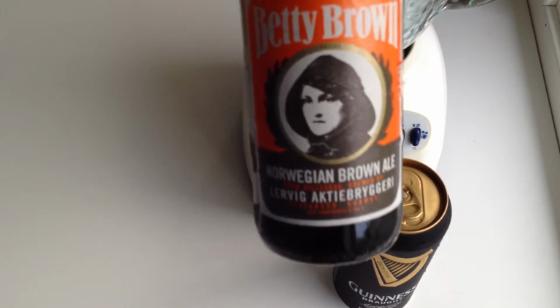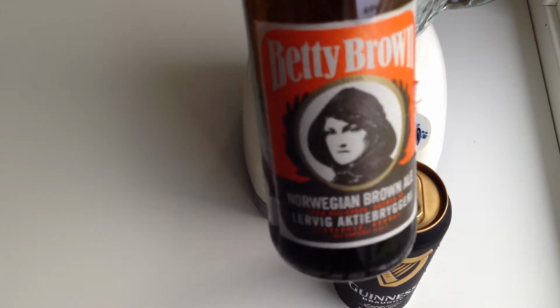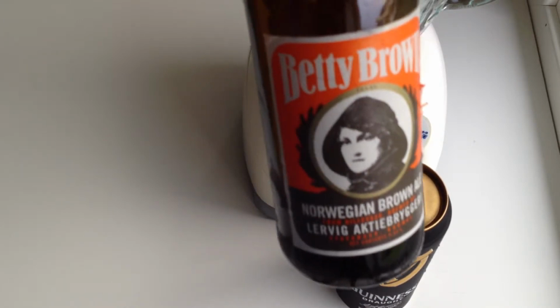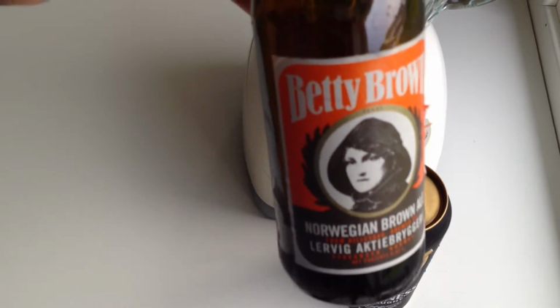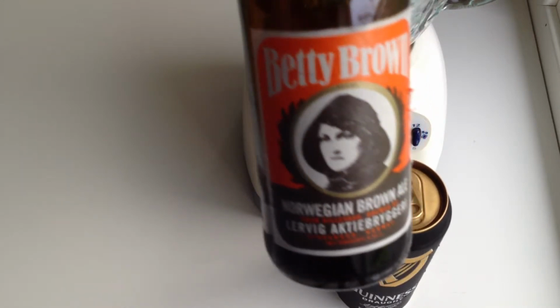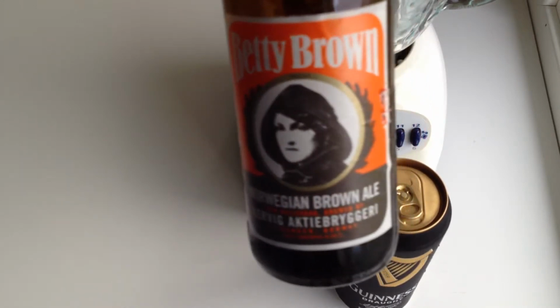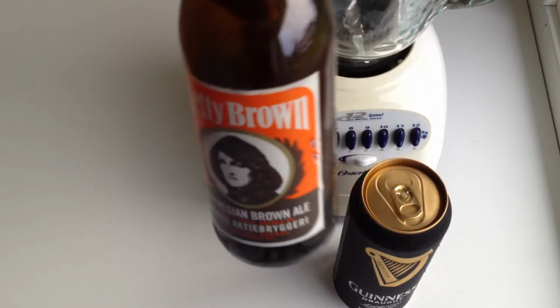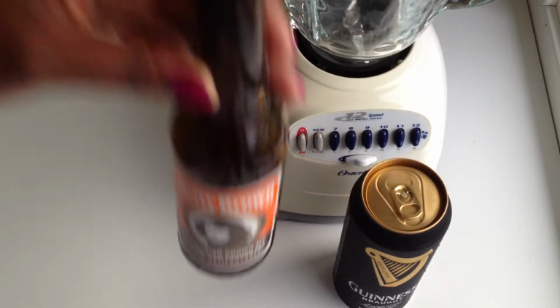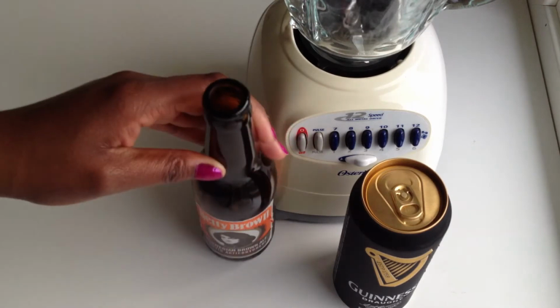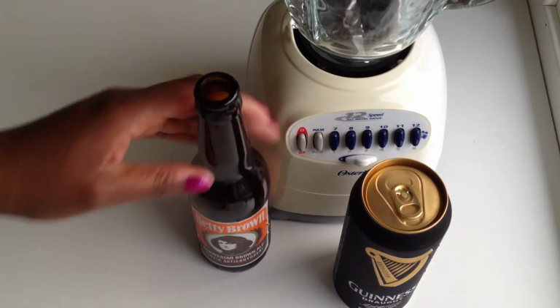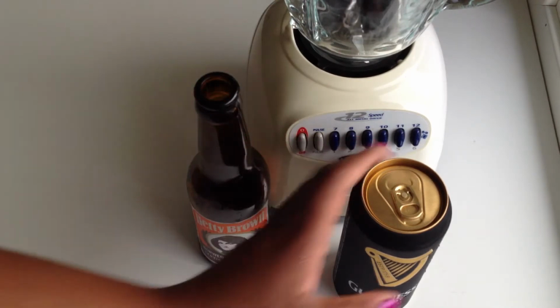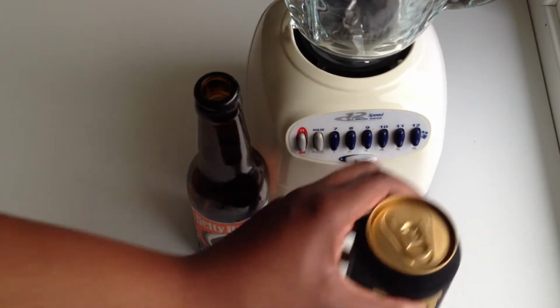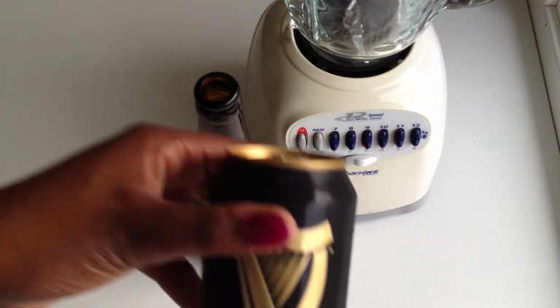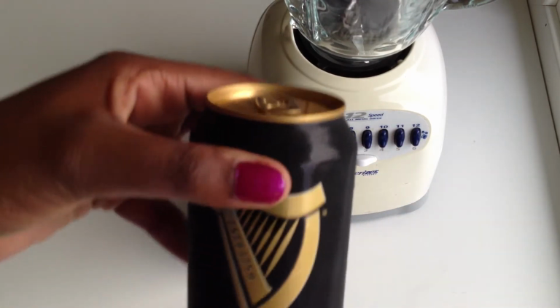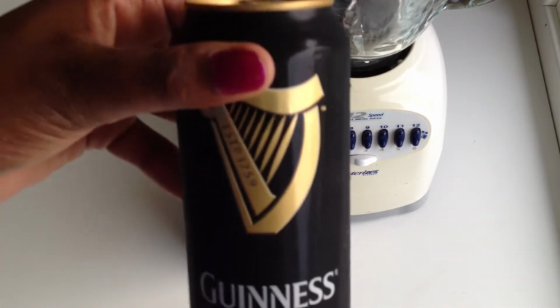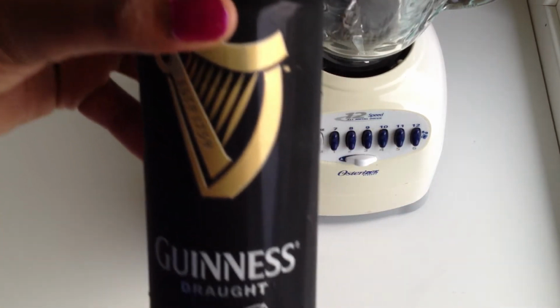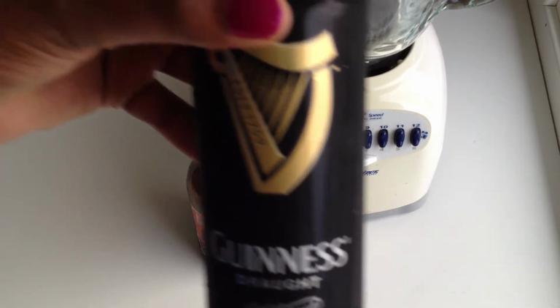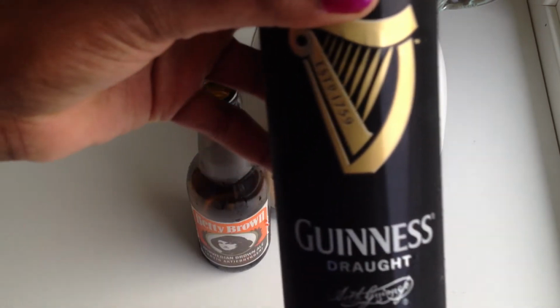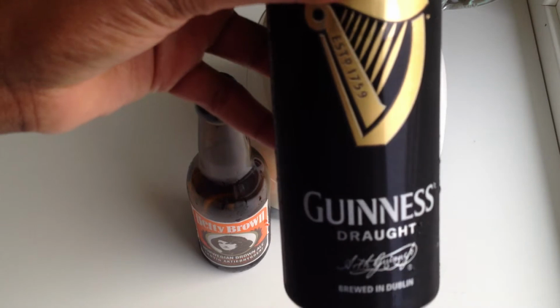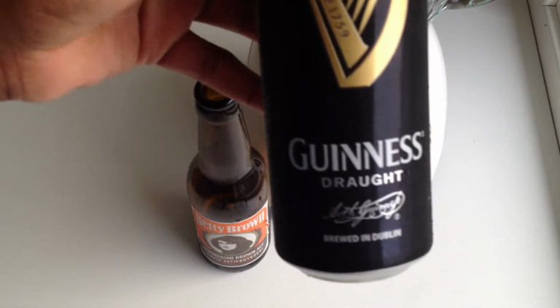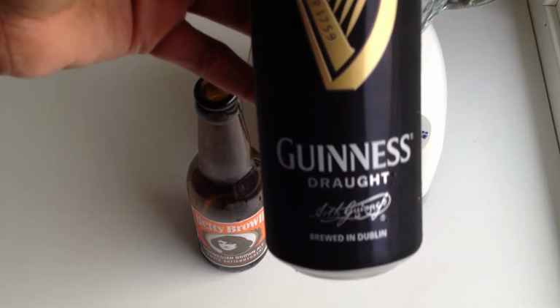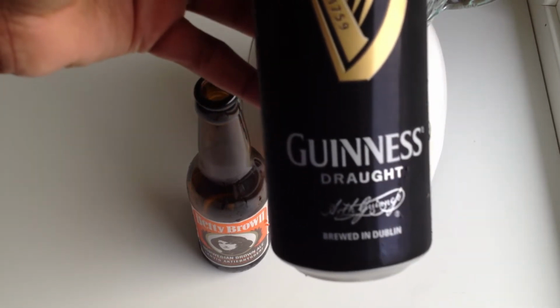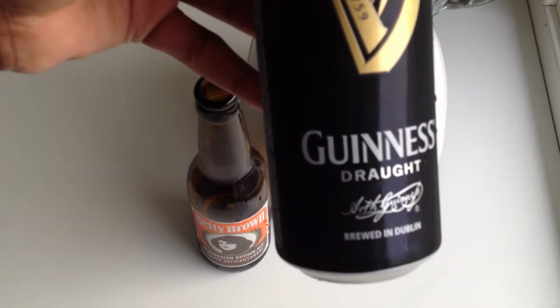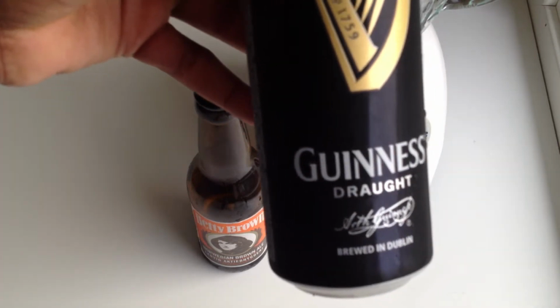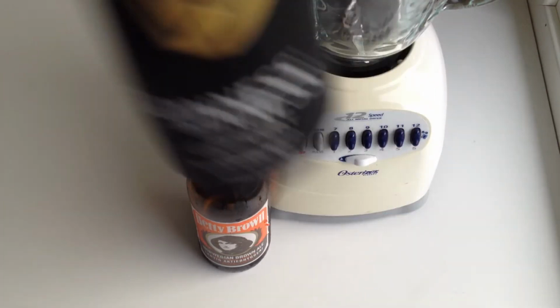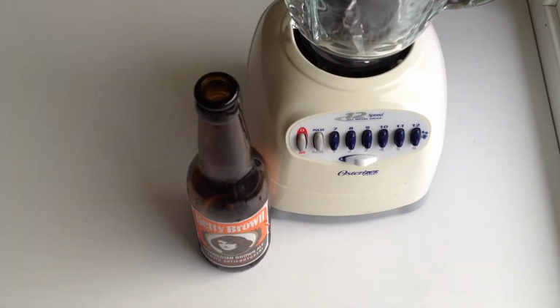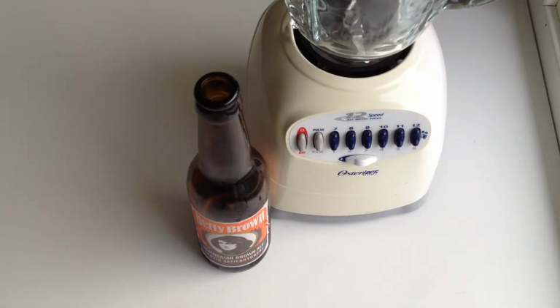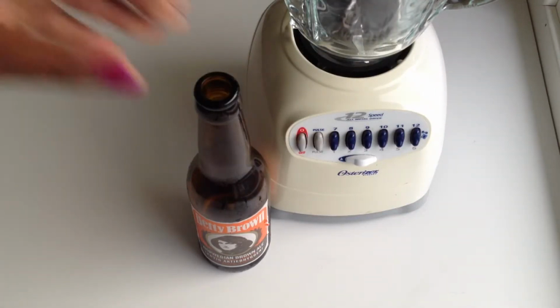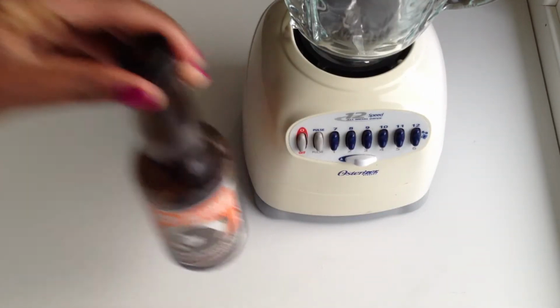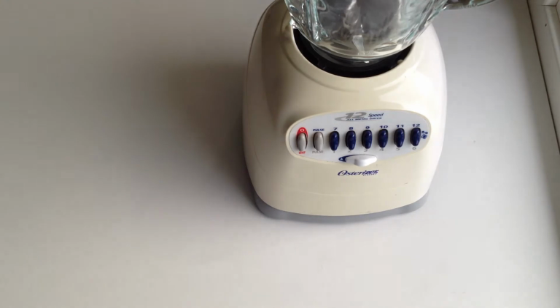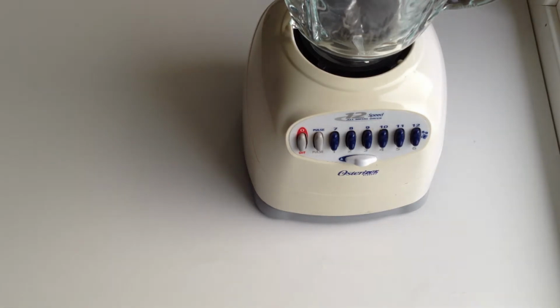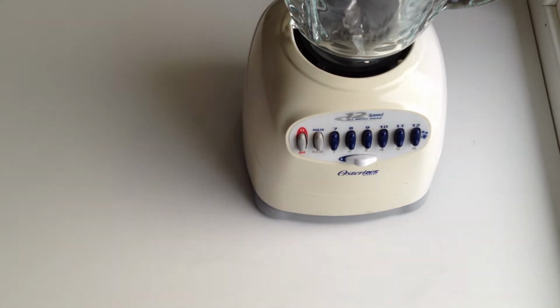So we're gonna make a beer milkshake using Betty Brown. If you don't have Betty Brown in your area, you can of course always use a dark stout or a dark ale. My second favorite to using Betty Brown is to use Guinness.